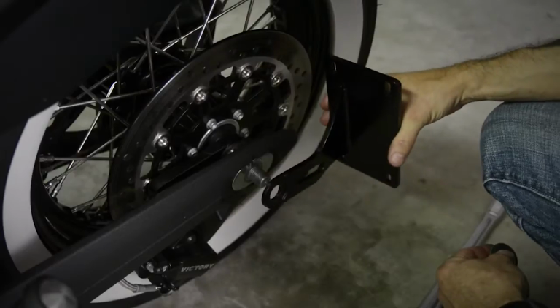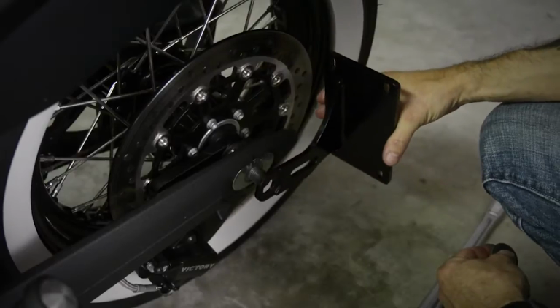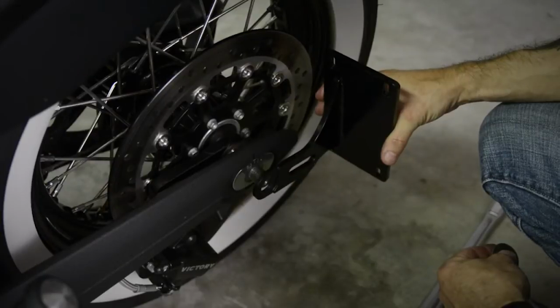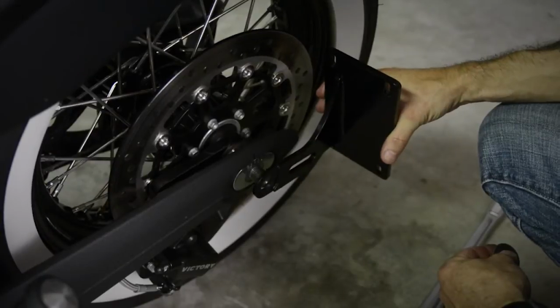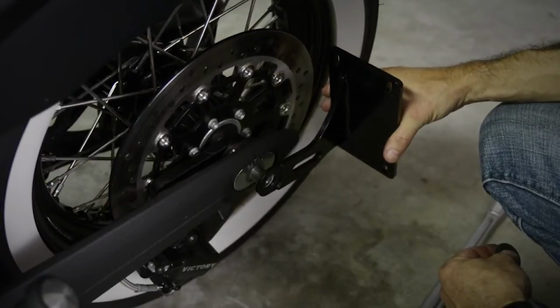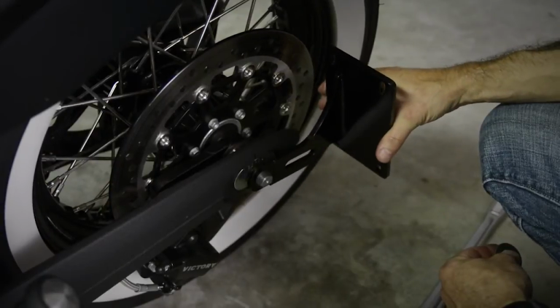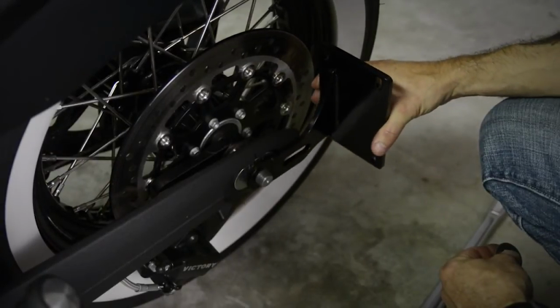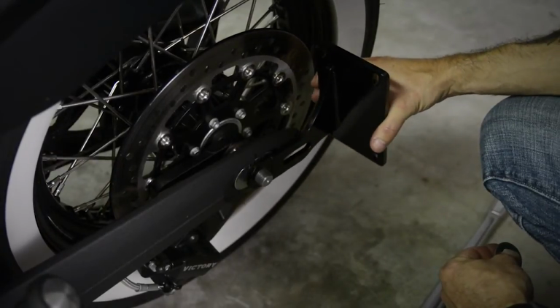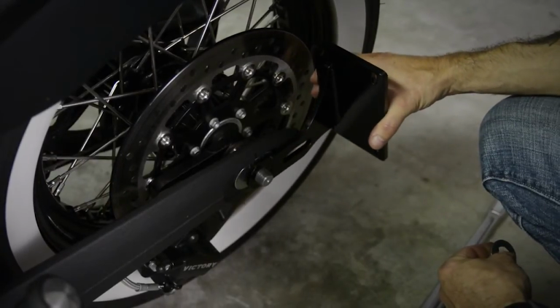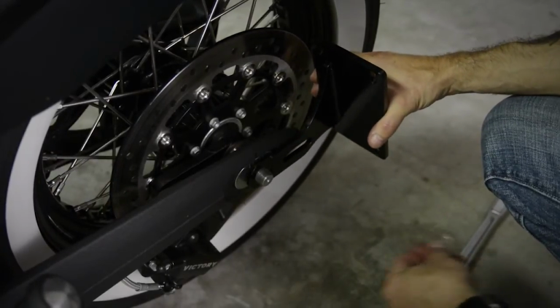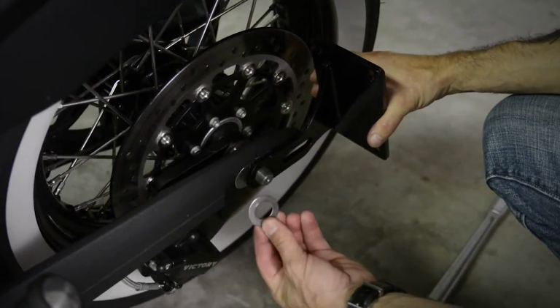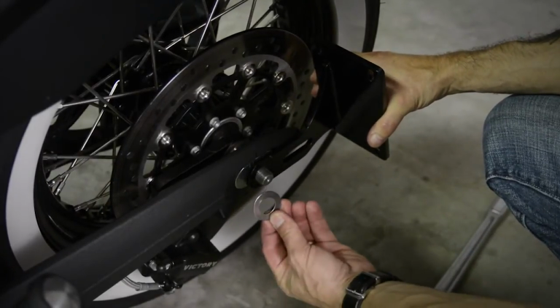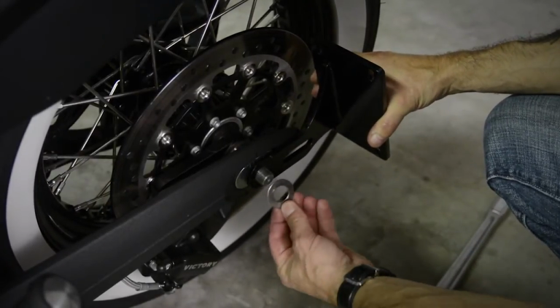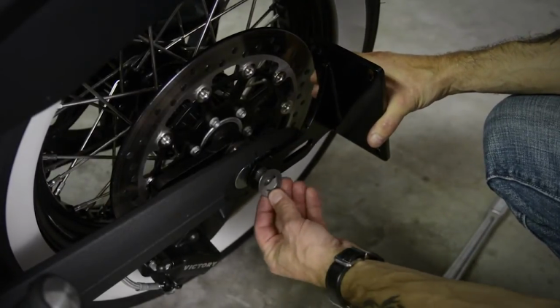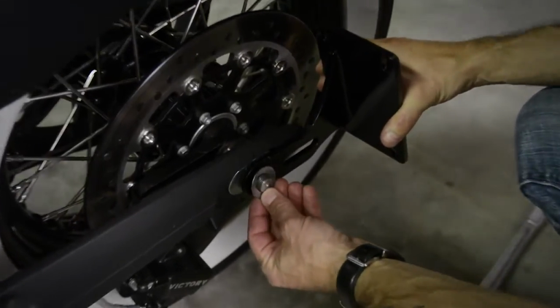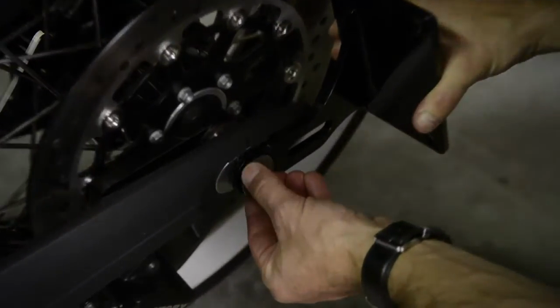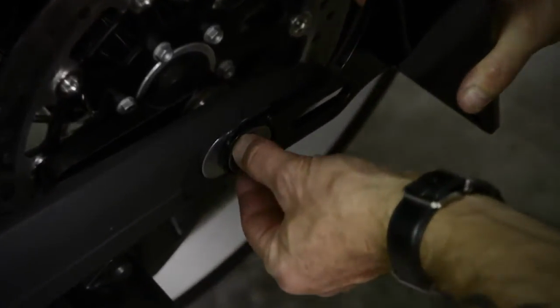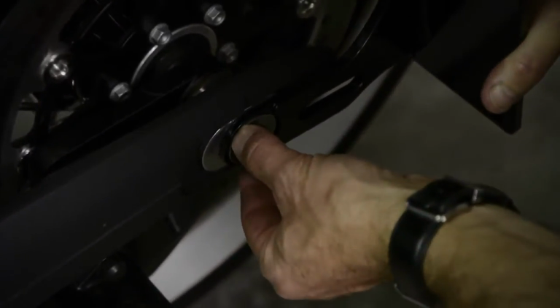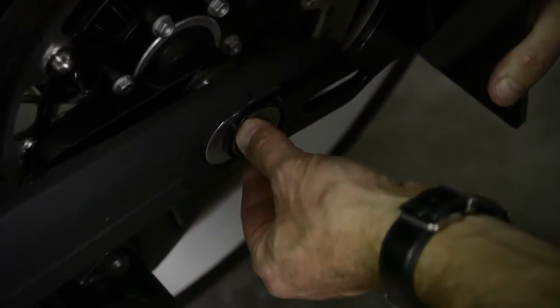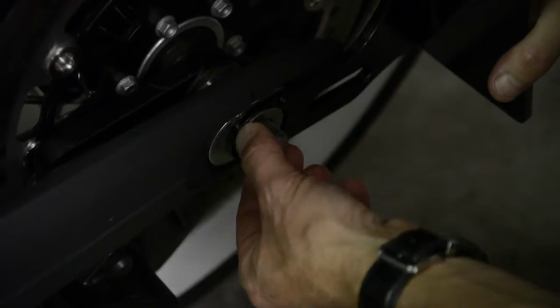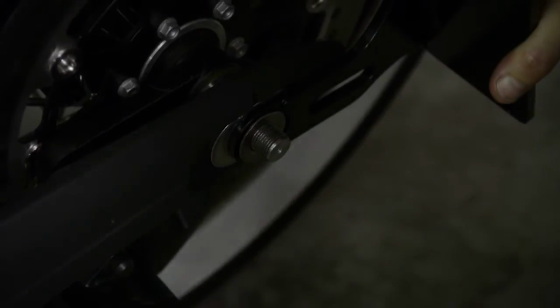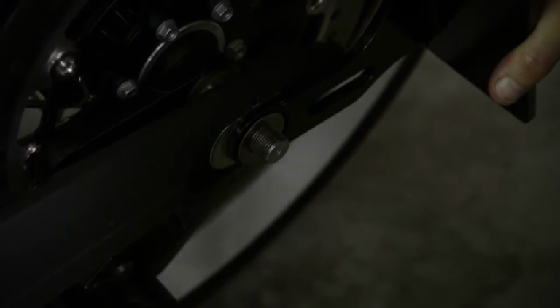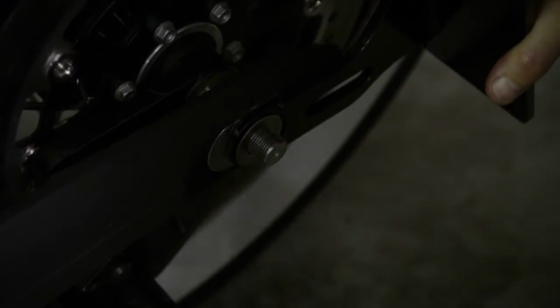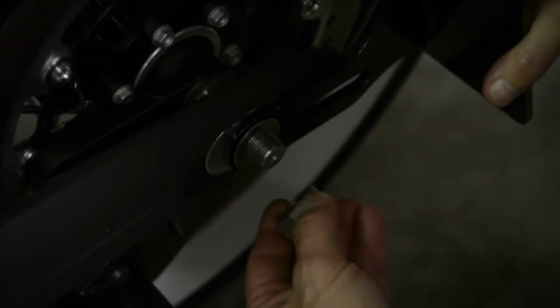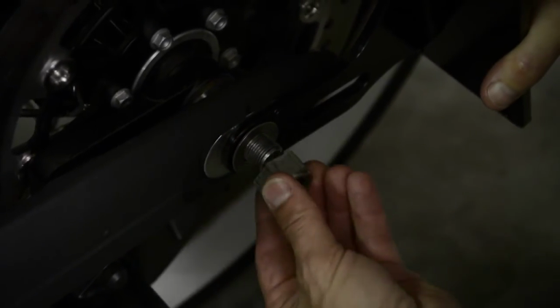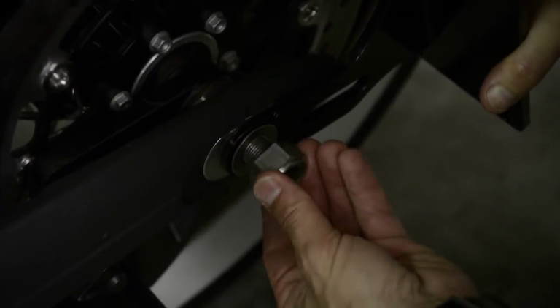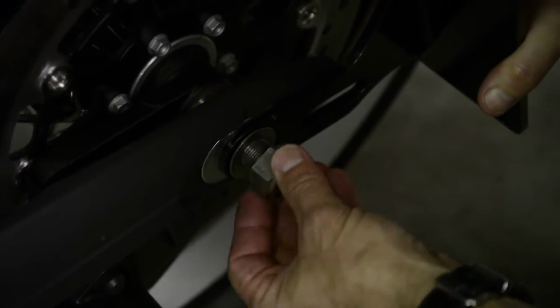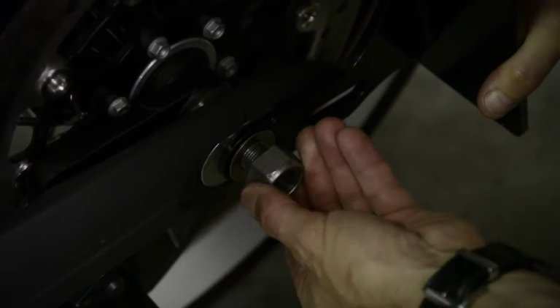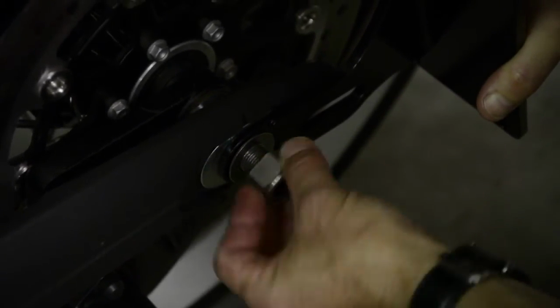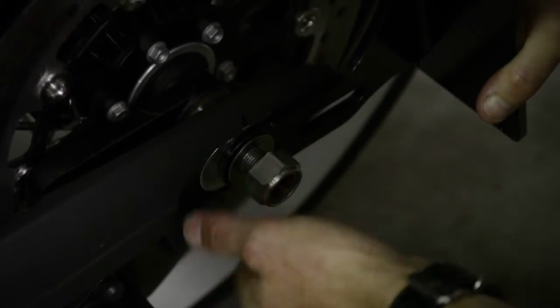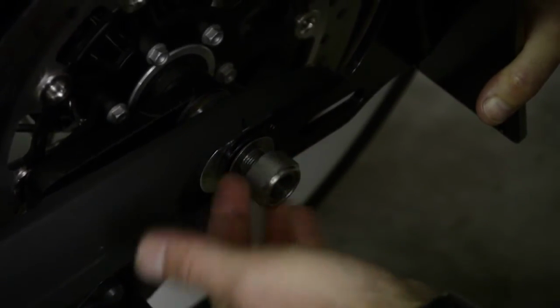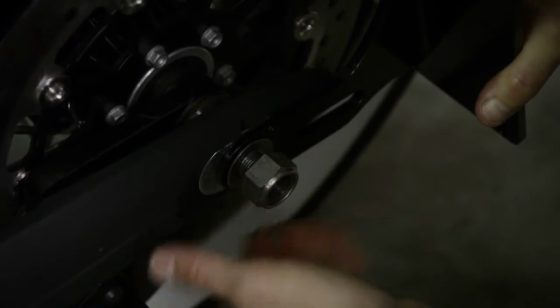Next, you'll install one of our side mount license plate brackets over the existing axle bolt. Then slide on the supplied stainless steel washer and reinstall the factory axle nut.